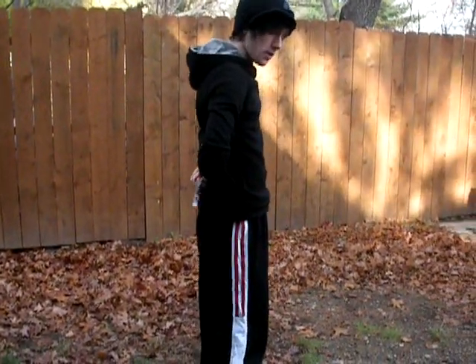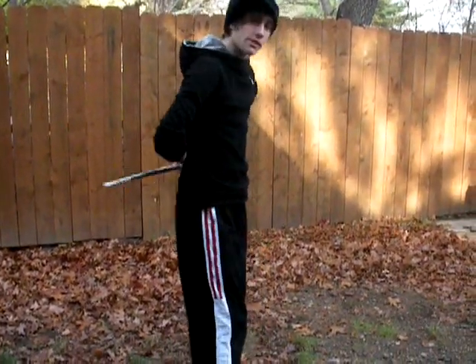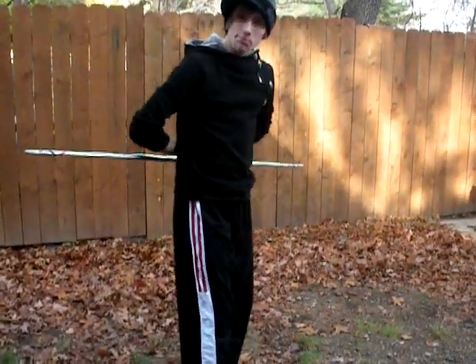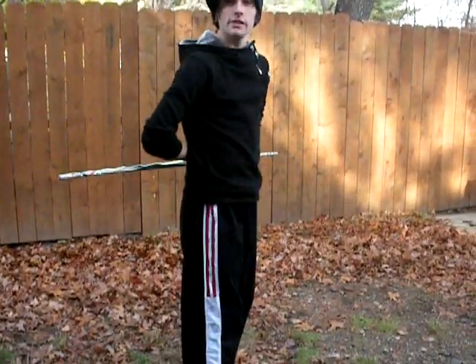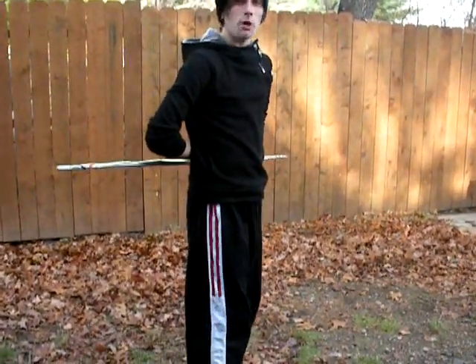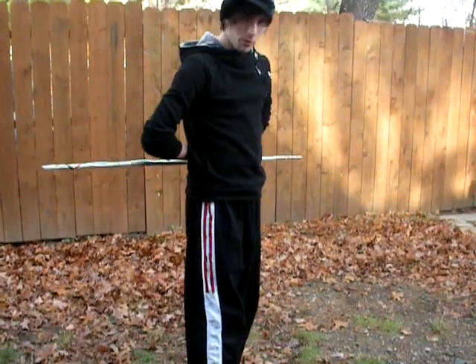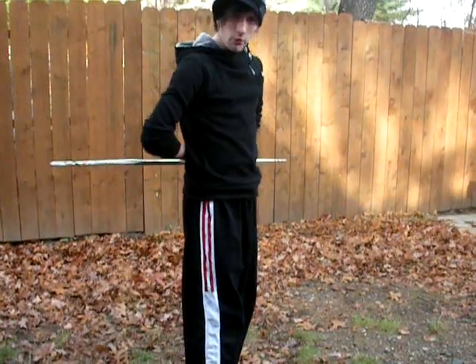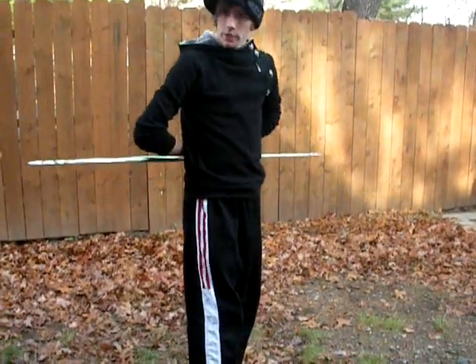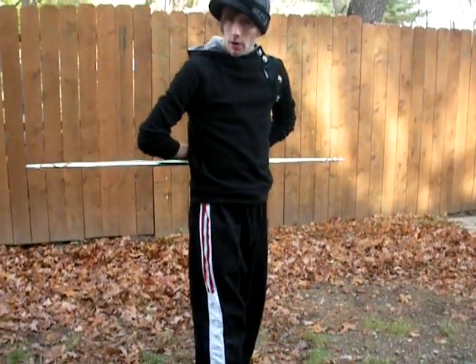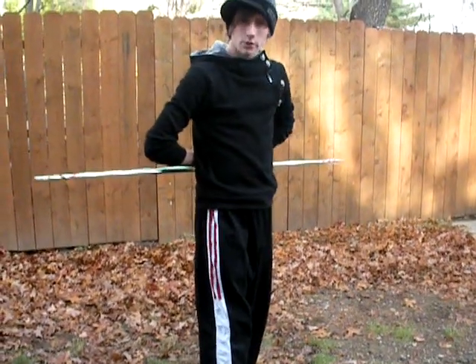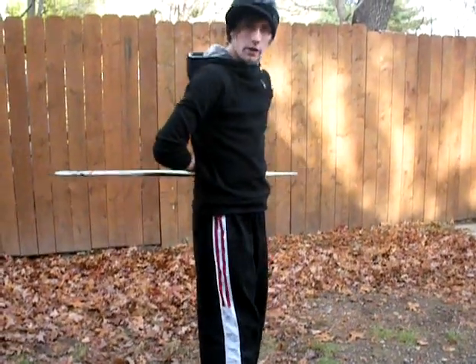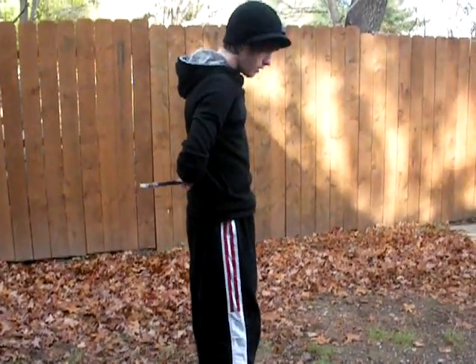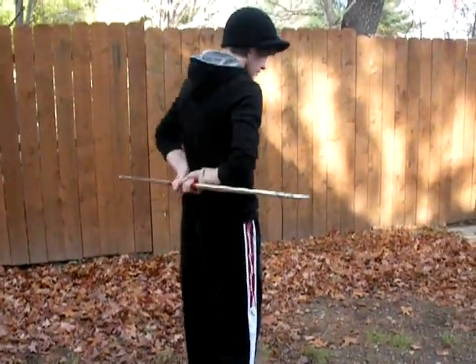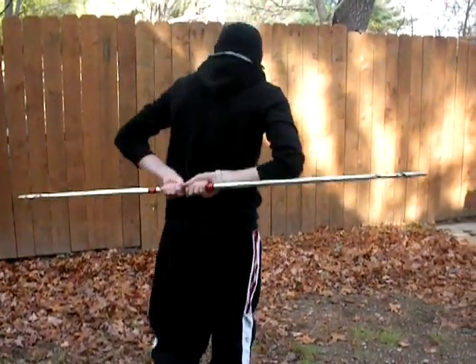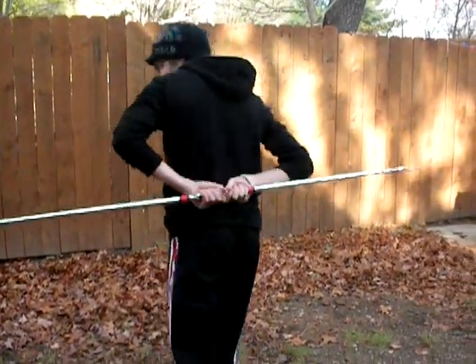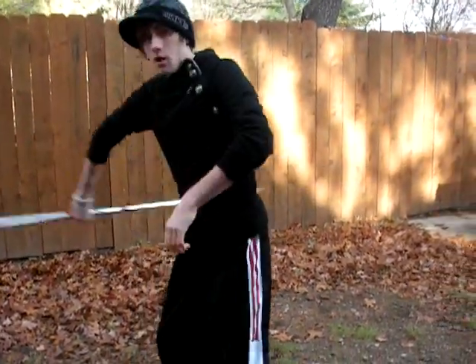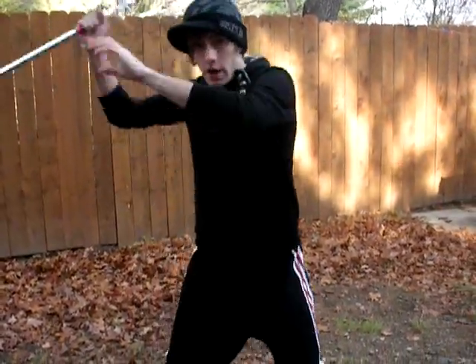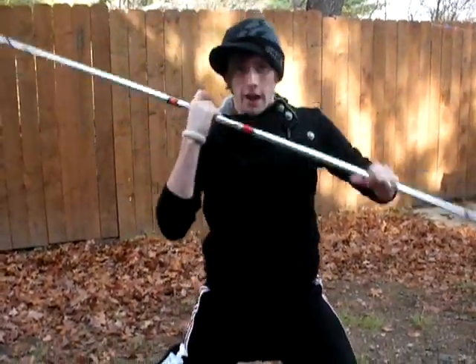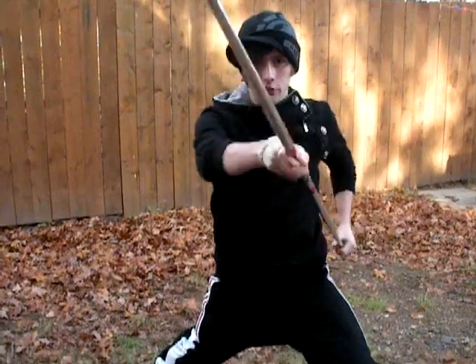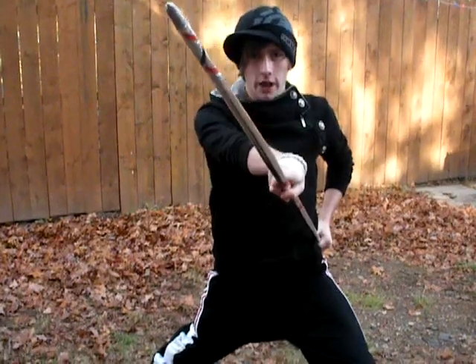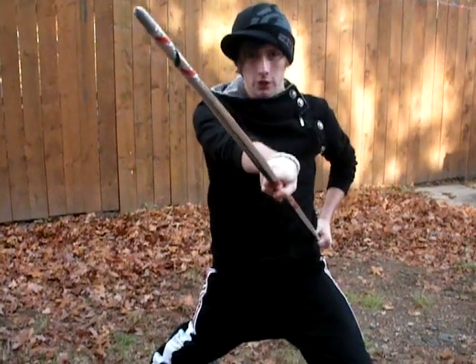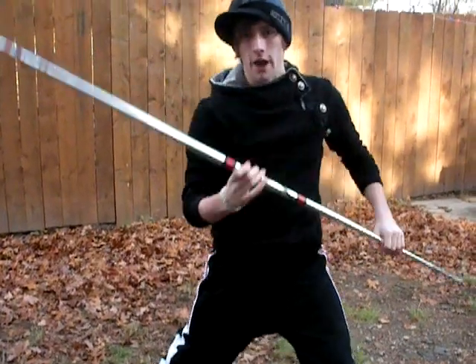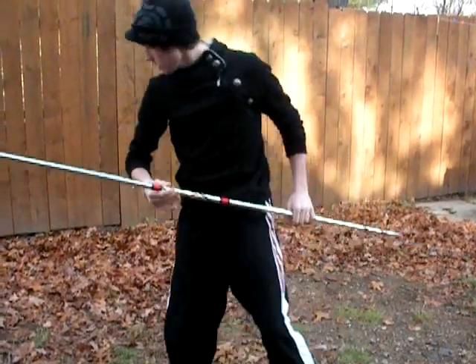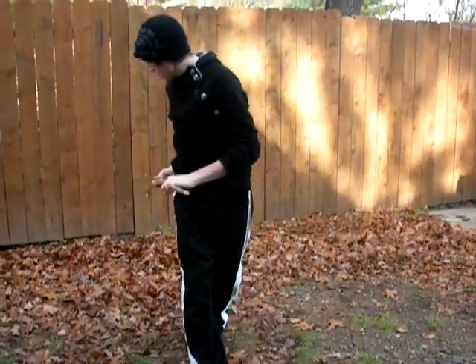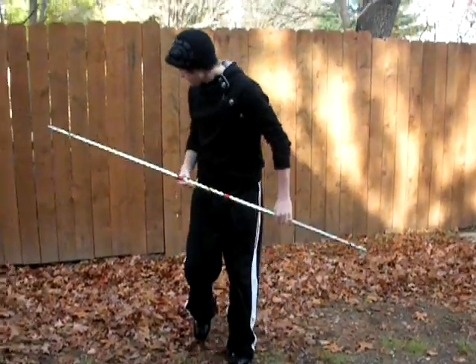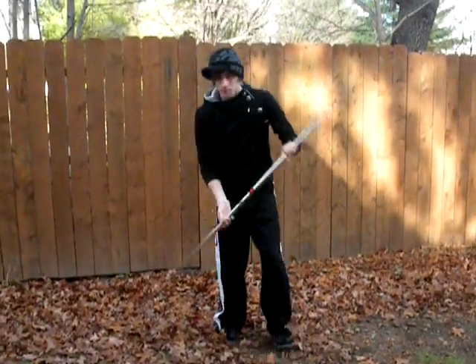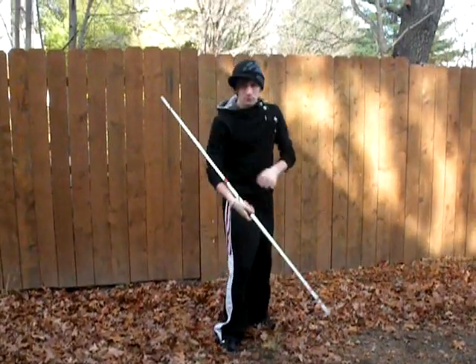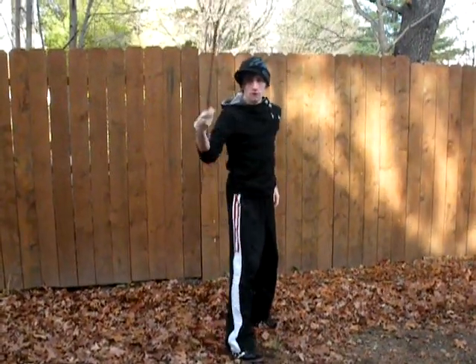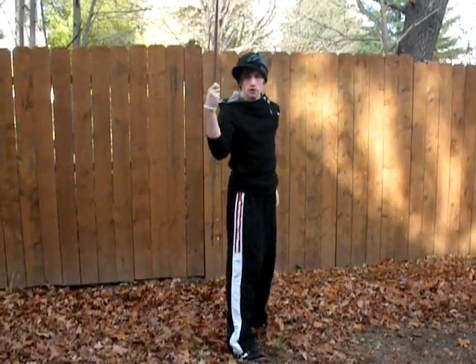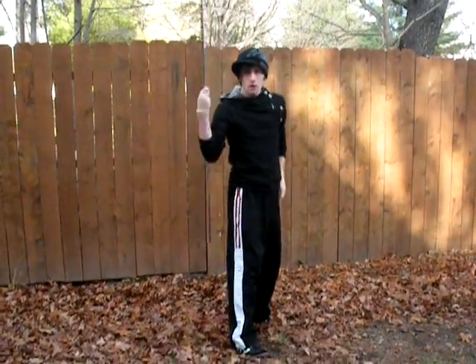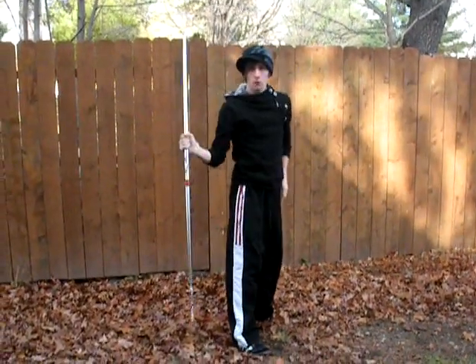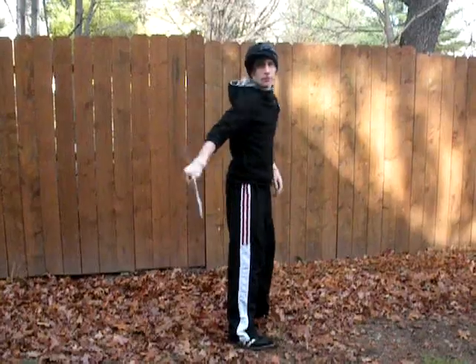This last part is the easiest part. All I'm going to do is unwind and strike. Stepping back. Unwind and strike — nice and strong. Try it again.